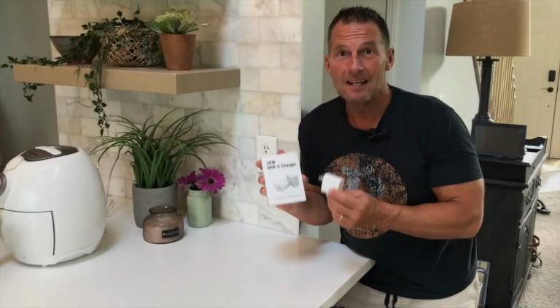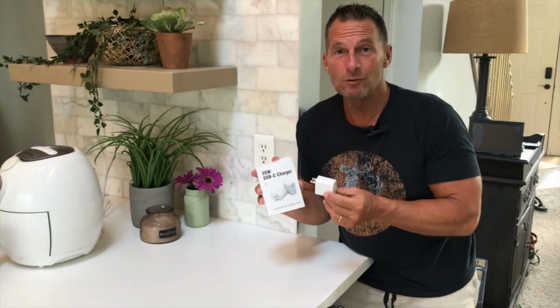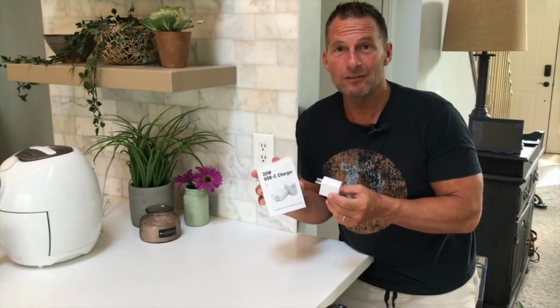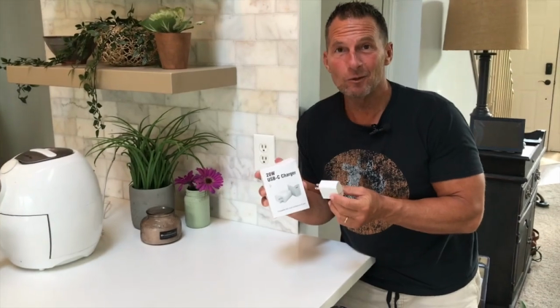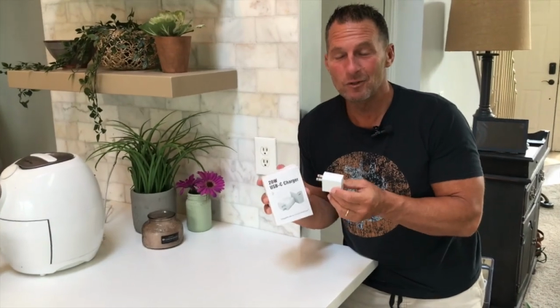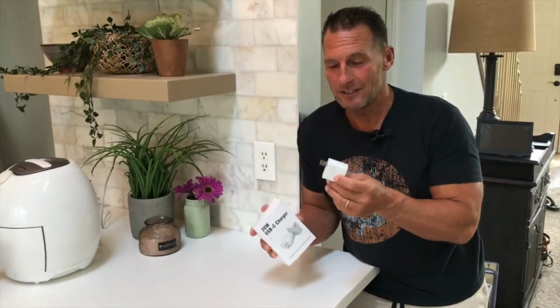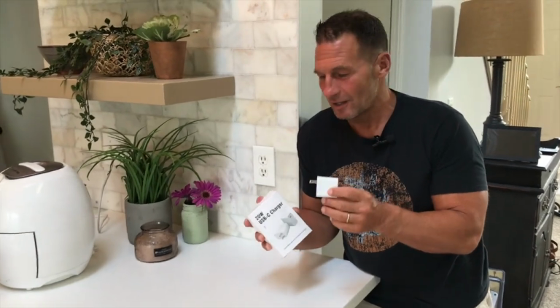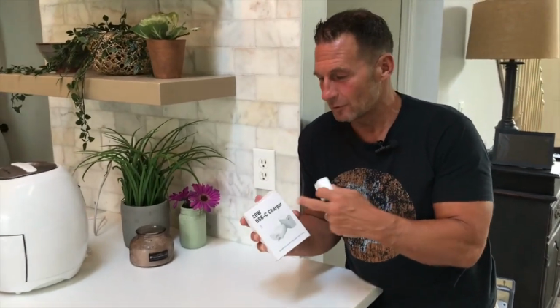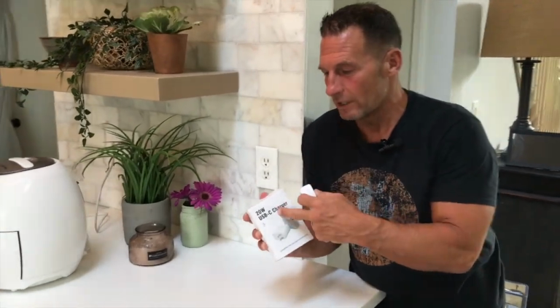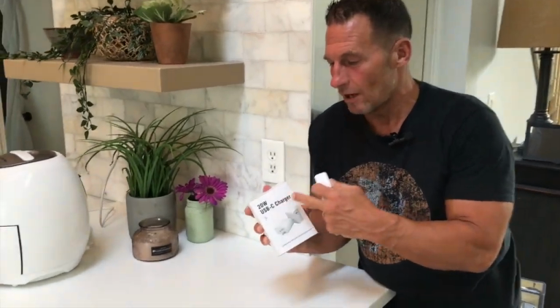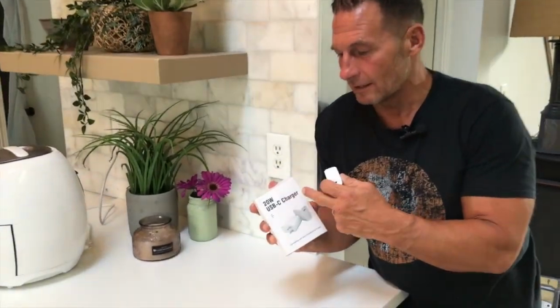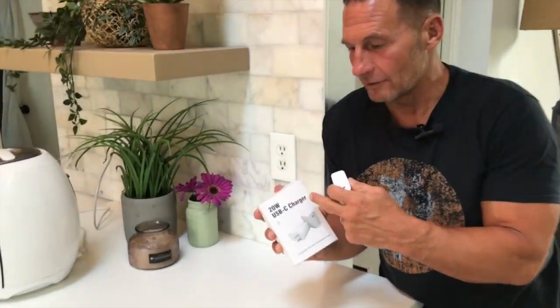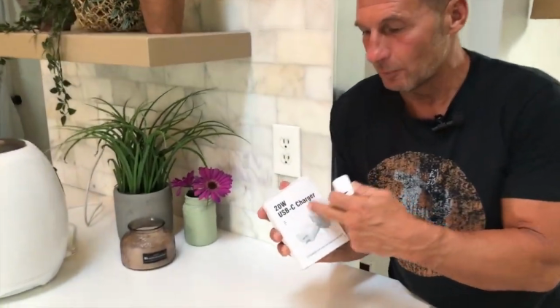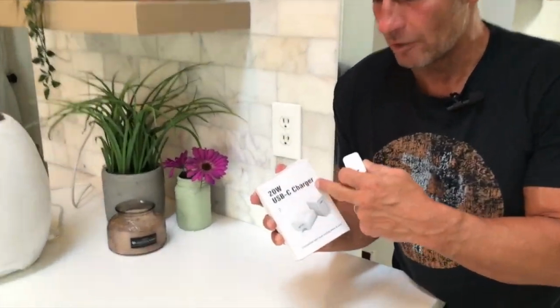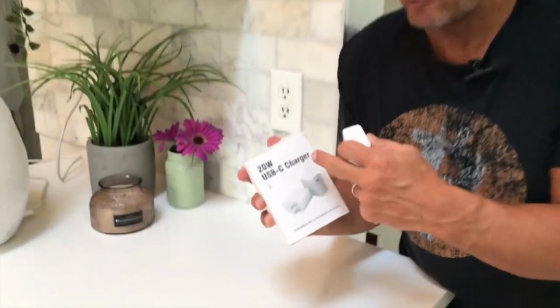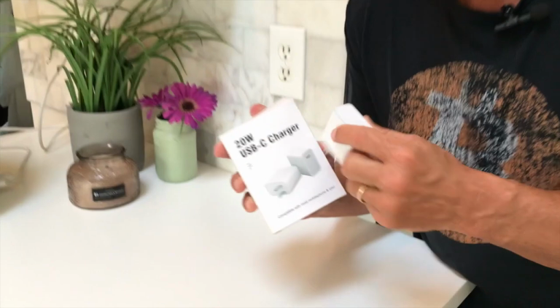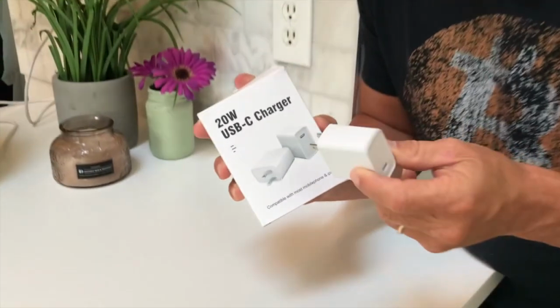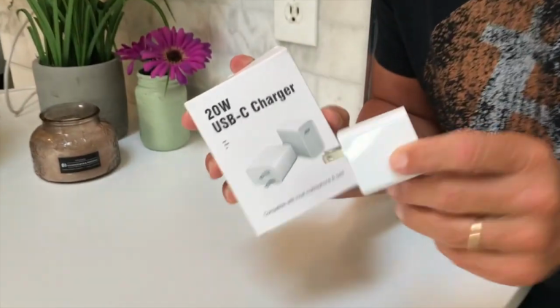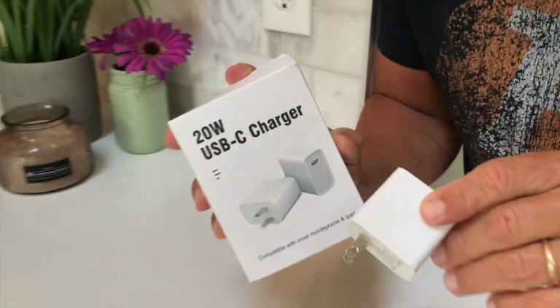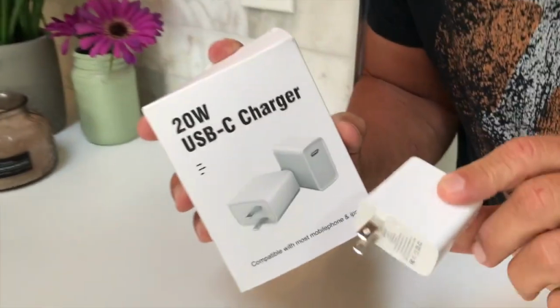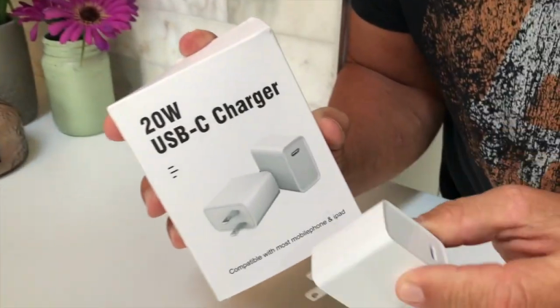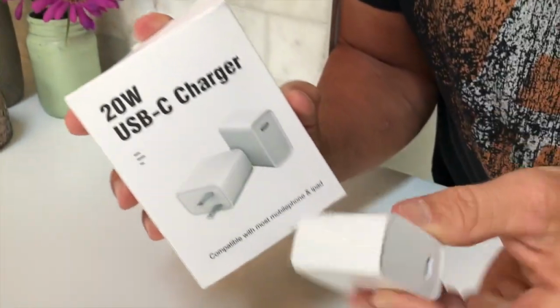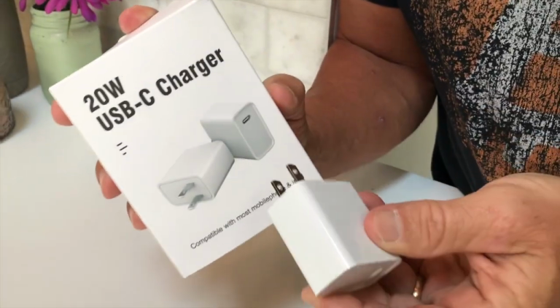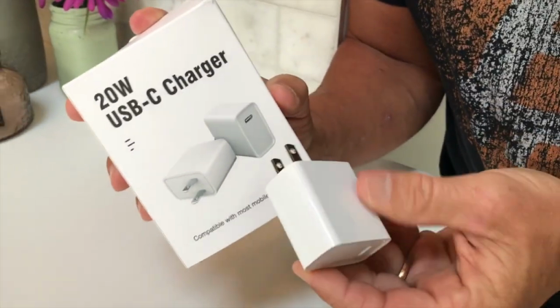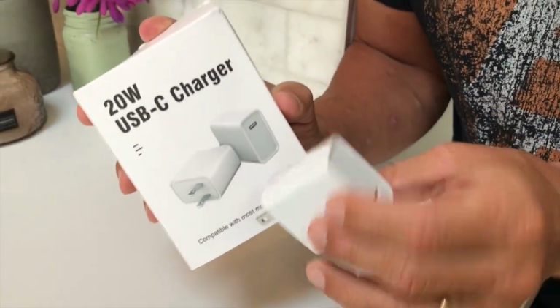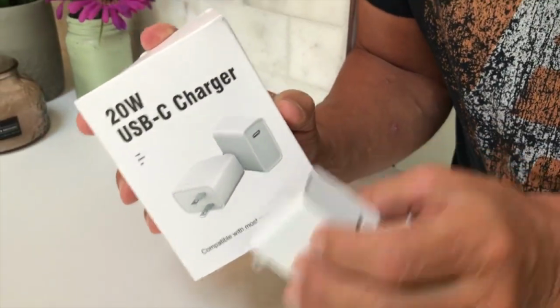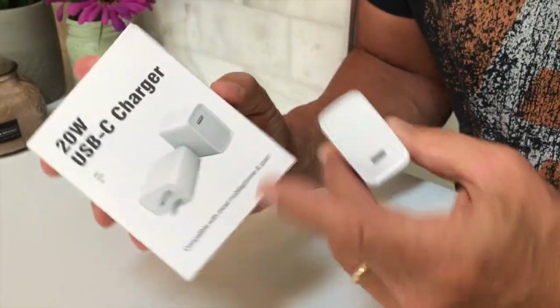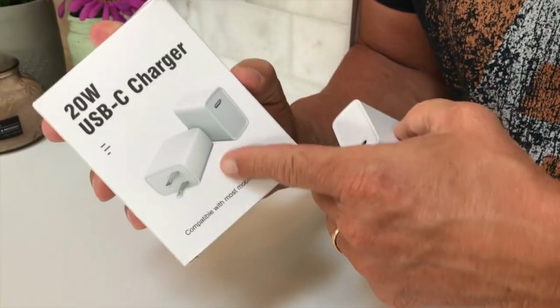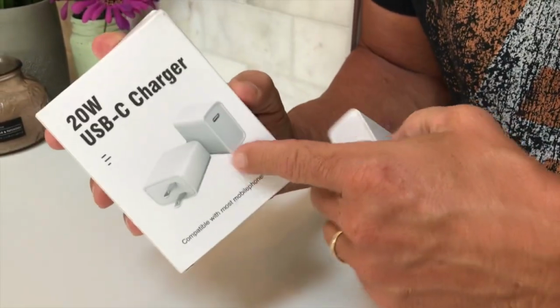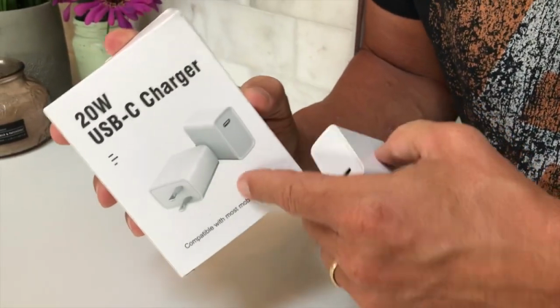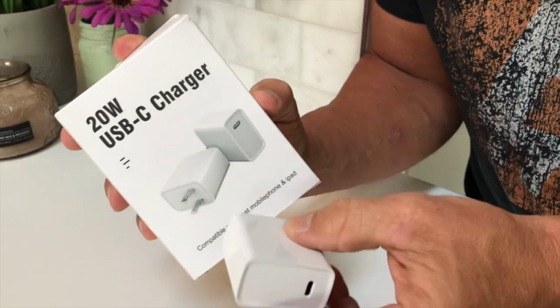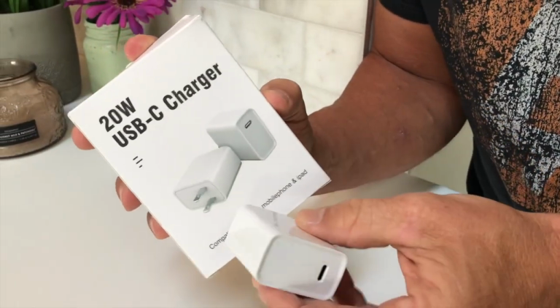Hey, I want to give you a quick review on these awesome 20-watt superchargers by Adafi, the store that I picked these up off of. There's a two-pack in here, which is nice.